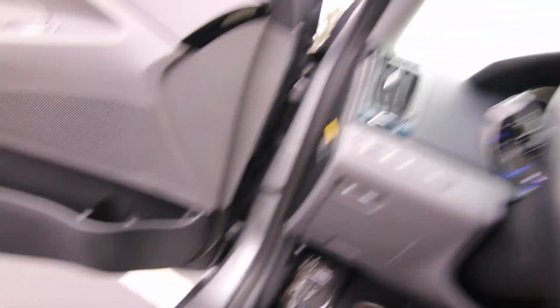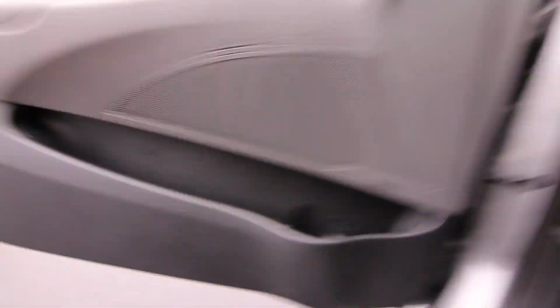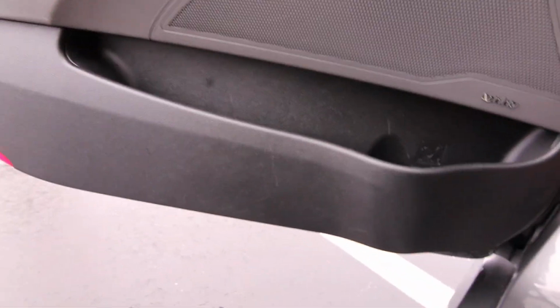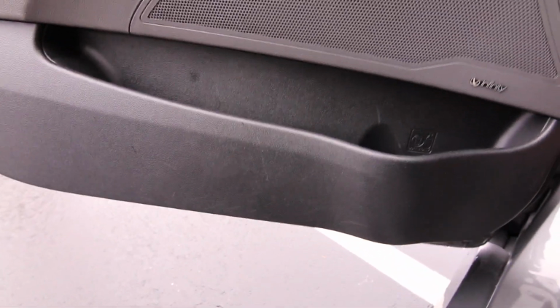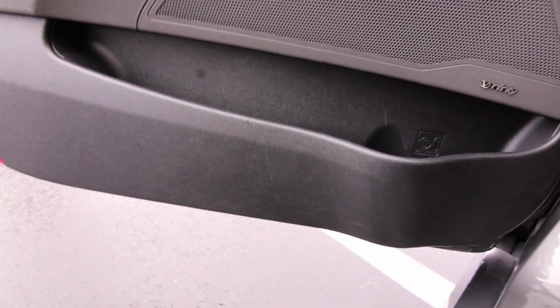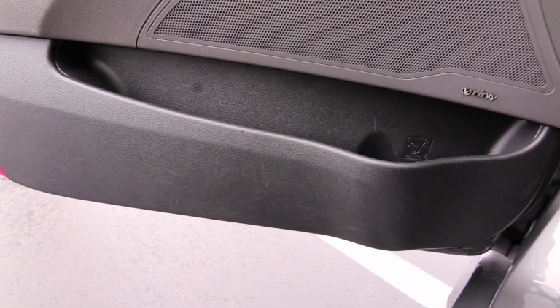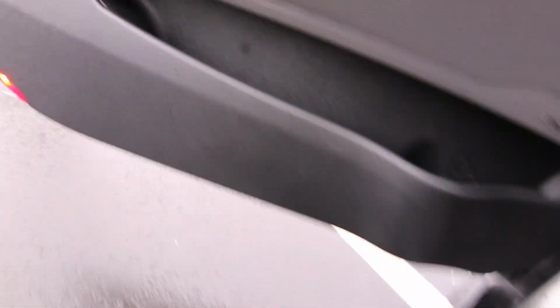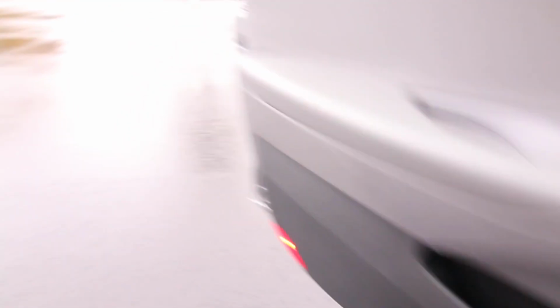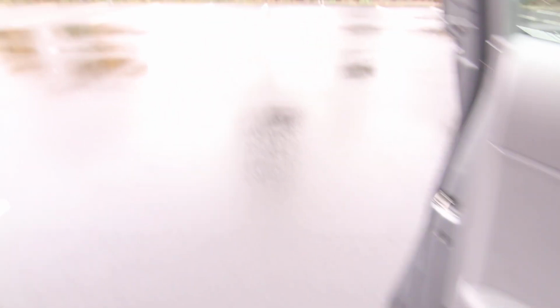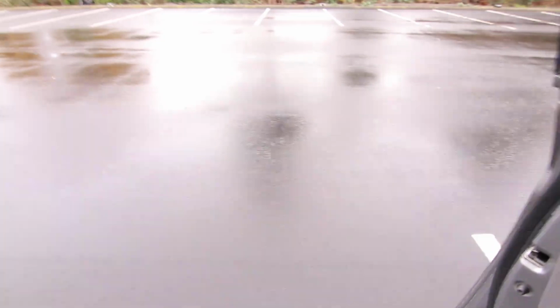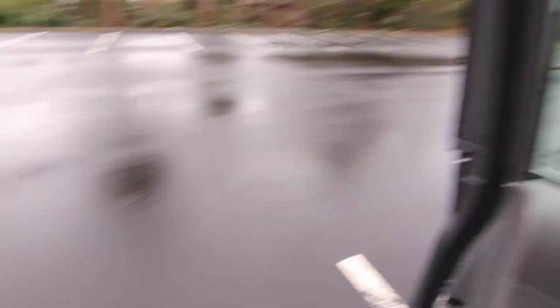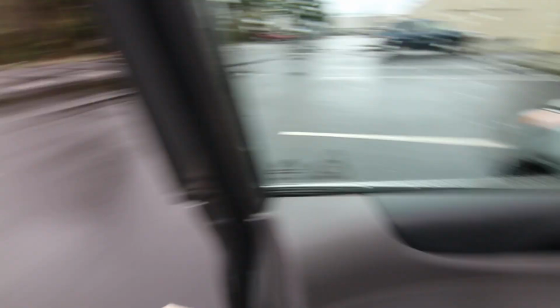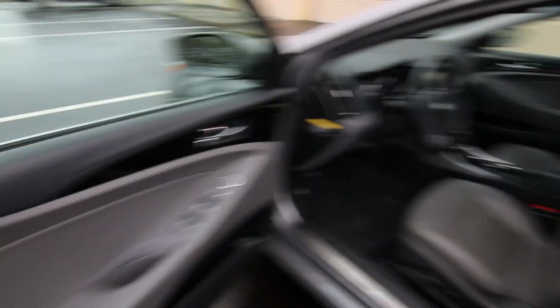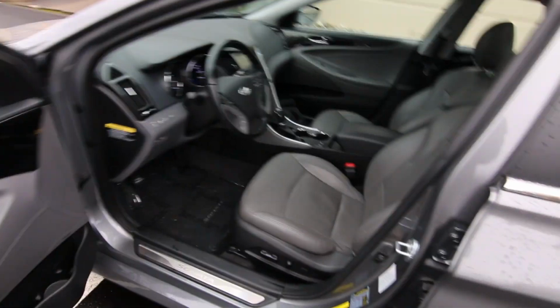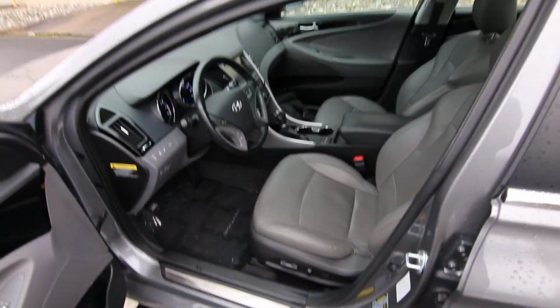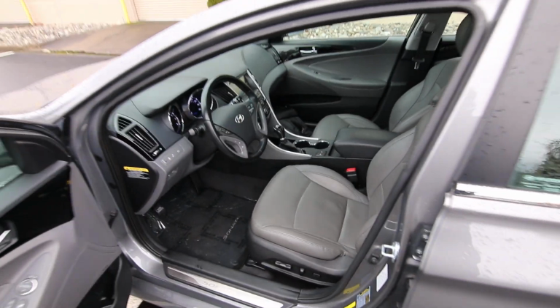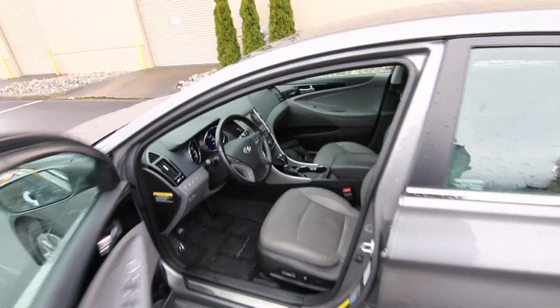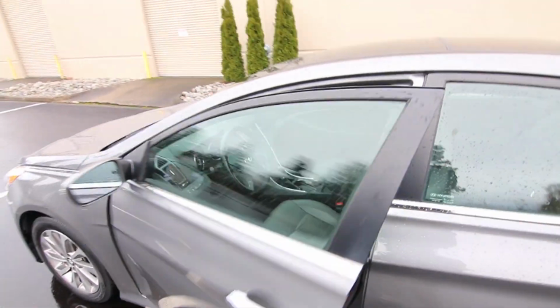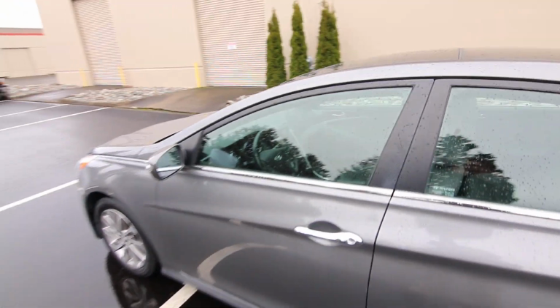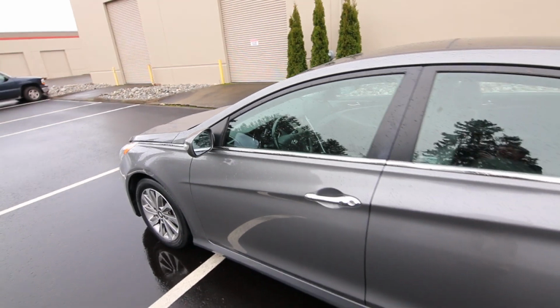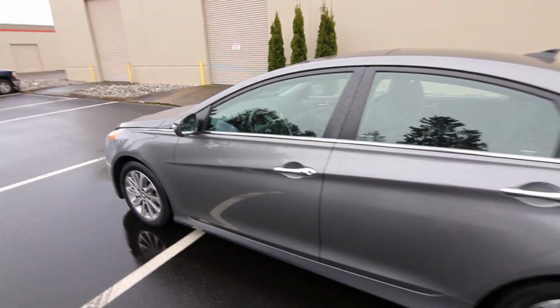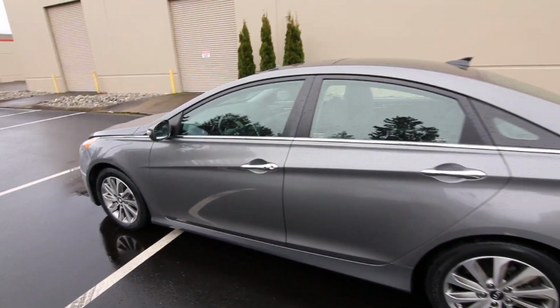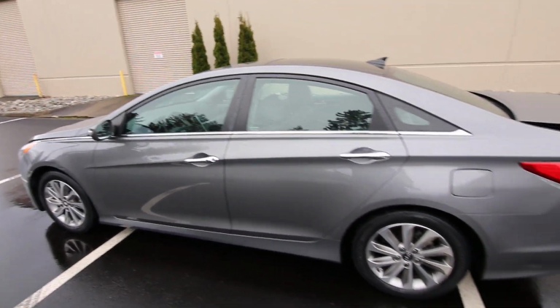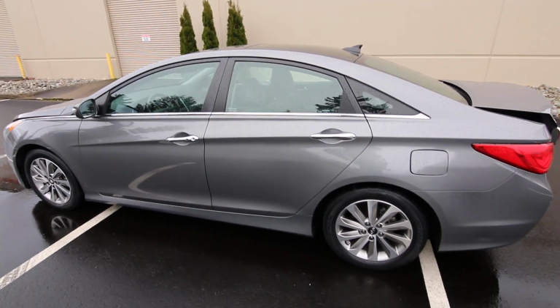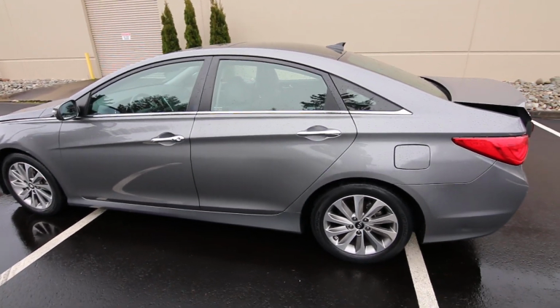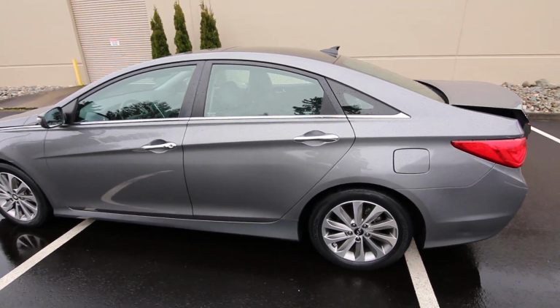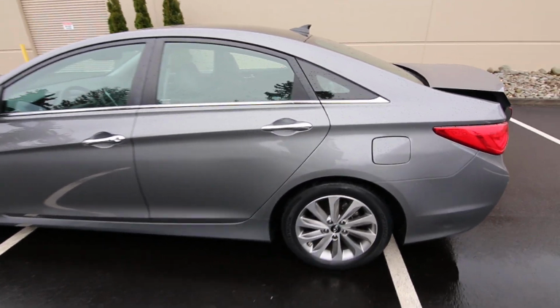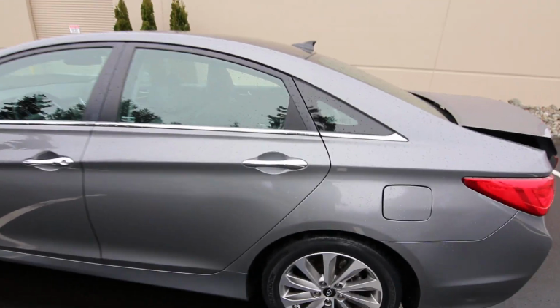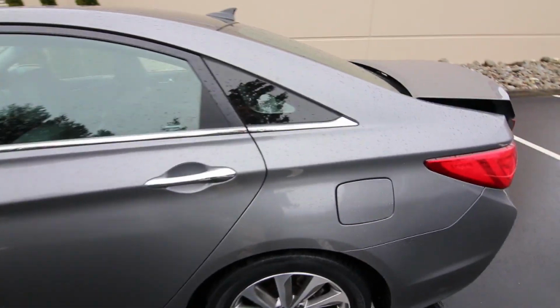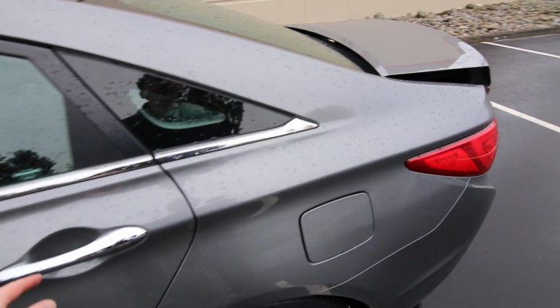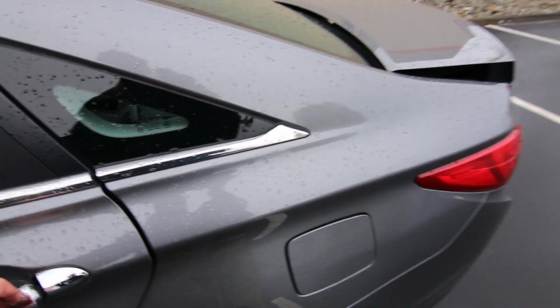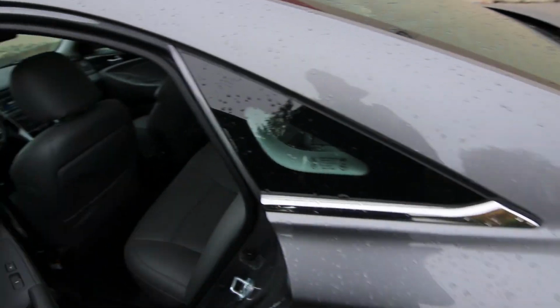It's very fuel efficient, getting about 35 miles per gallon on the highway. If you're looking for an affordable sedan with luxury car comfort, the Hyundai Sonata is a great choice. Some of its competitors include the Toyota Camry, Honda Accord, and Nissan Altima.